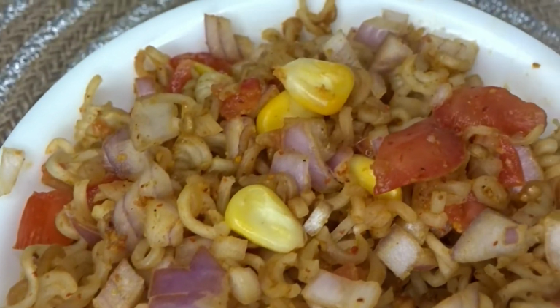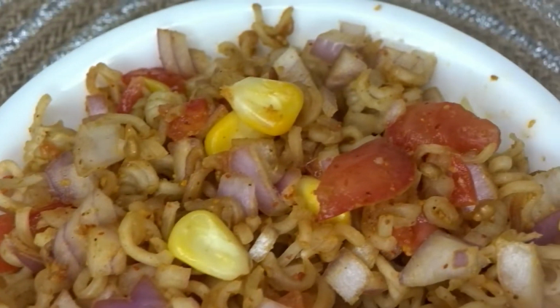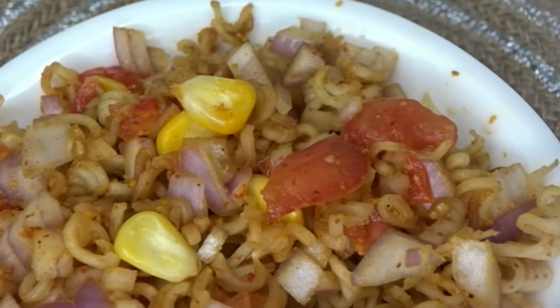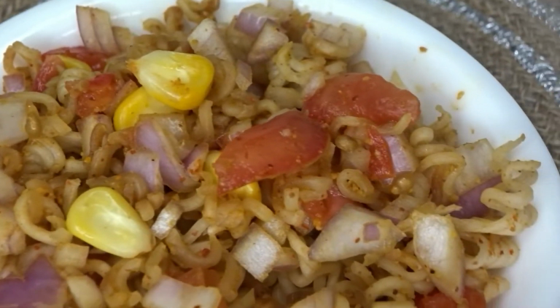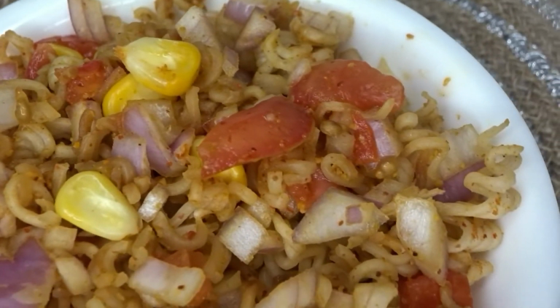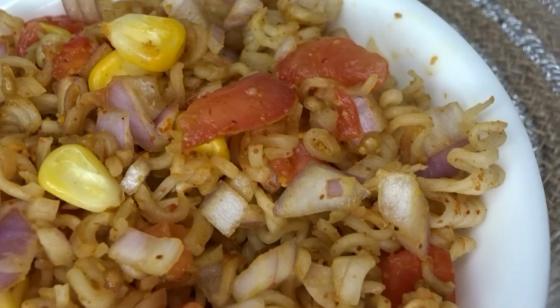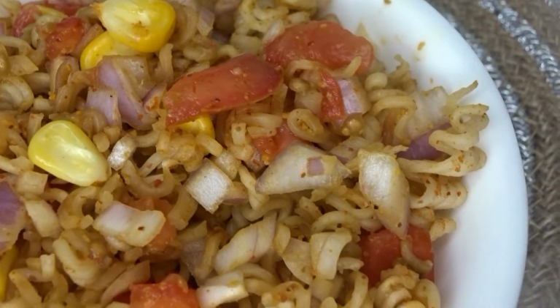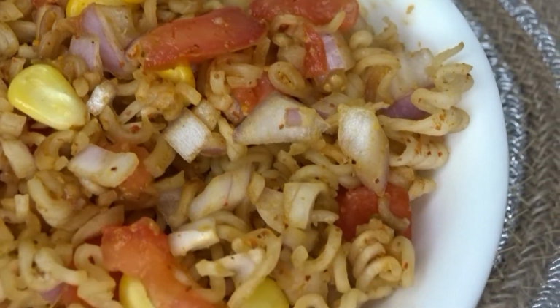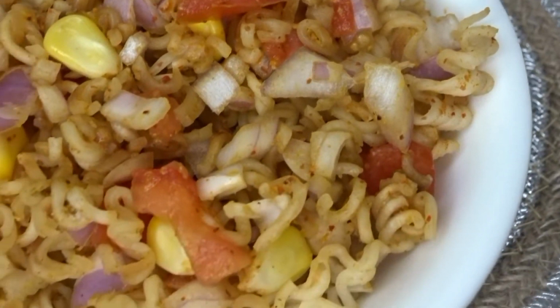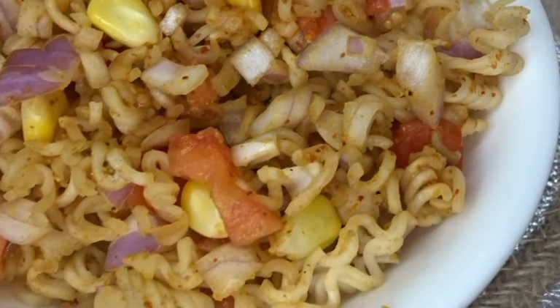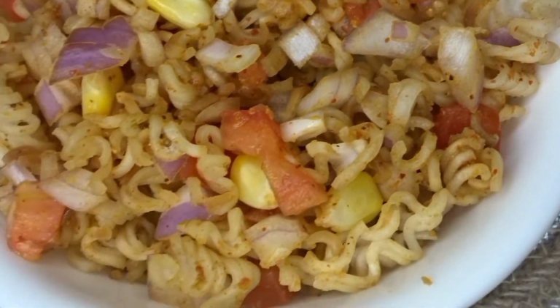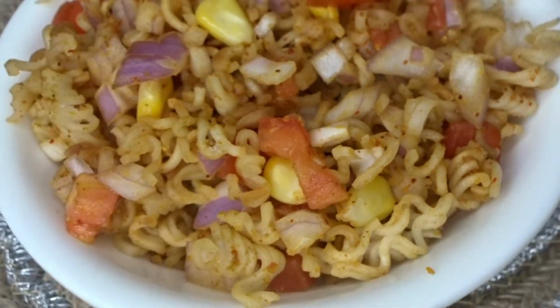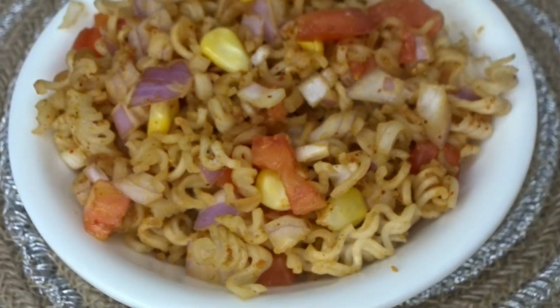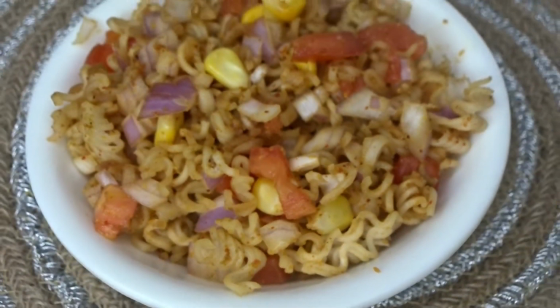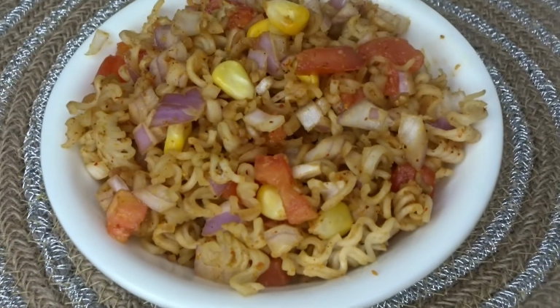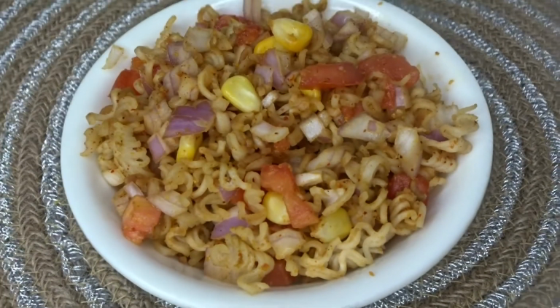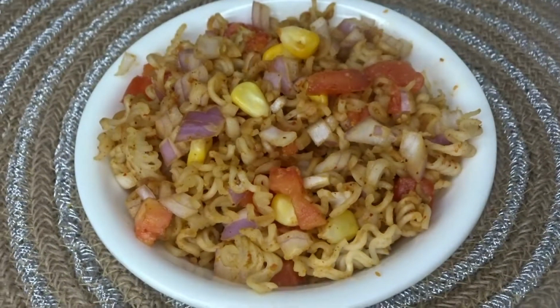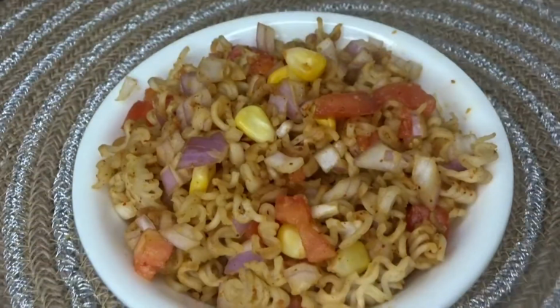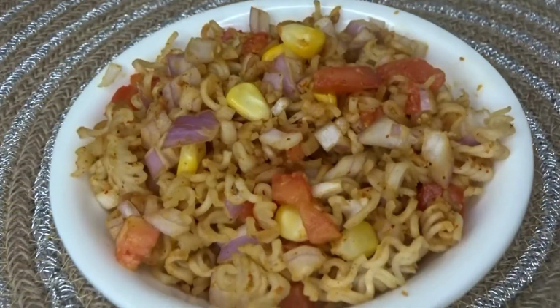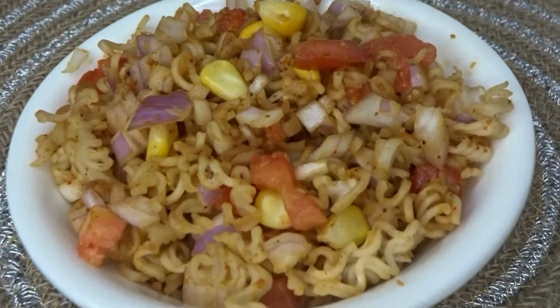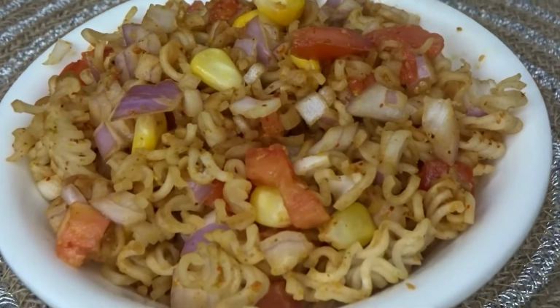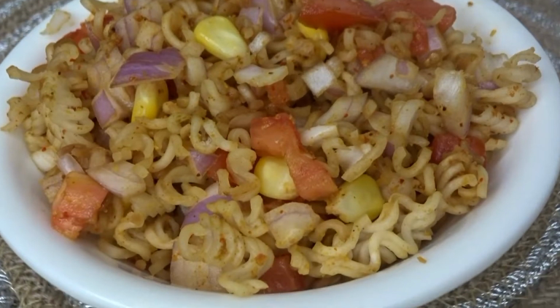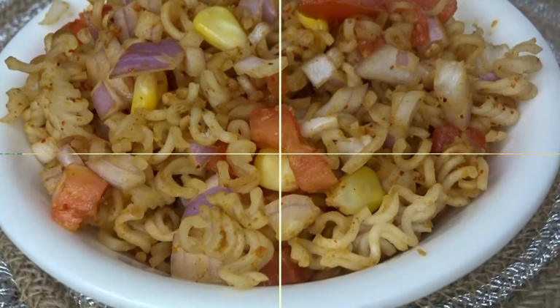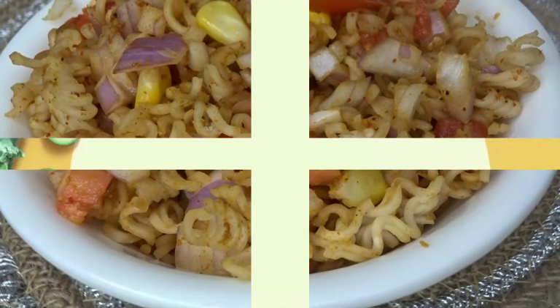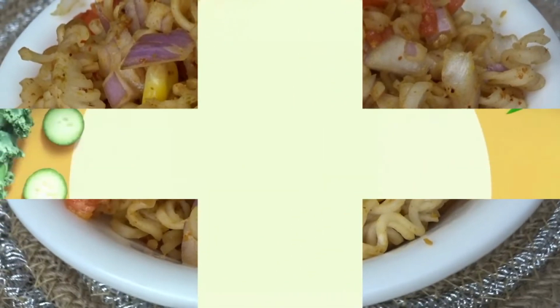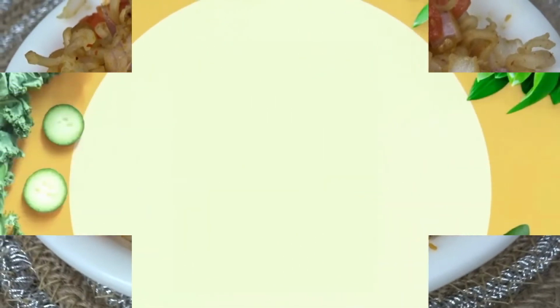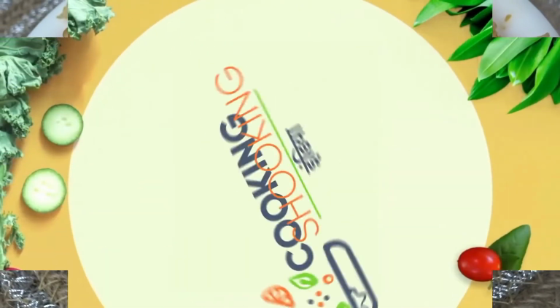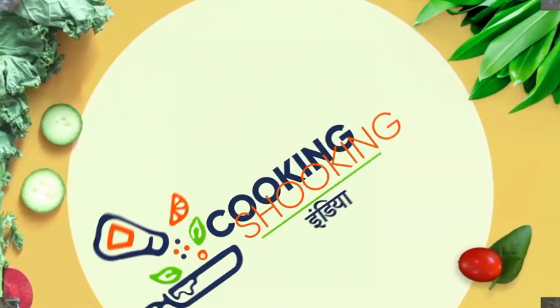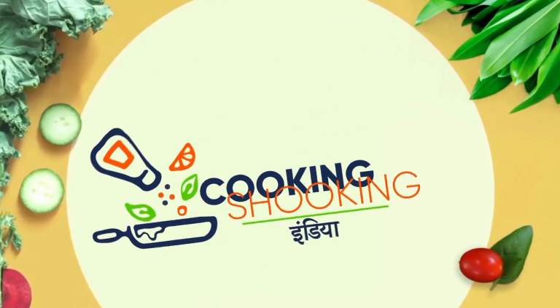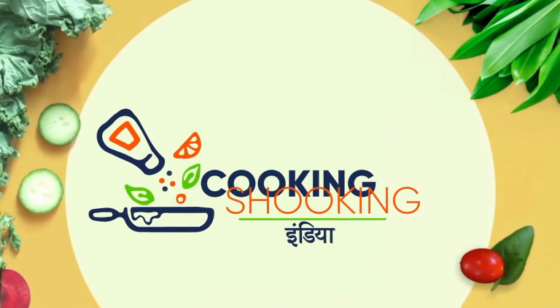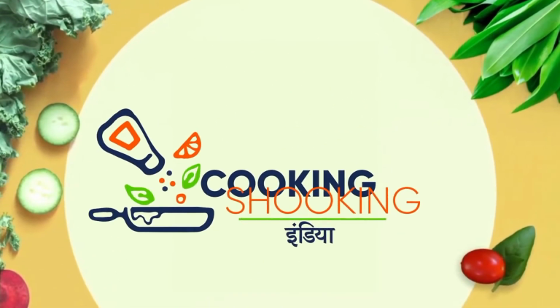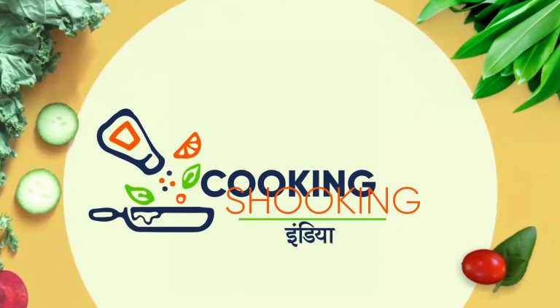And if you want to eat something other than meat, you will try this recipe. So friends, you will be happy. Subscribe to my channel.